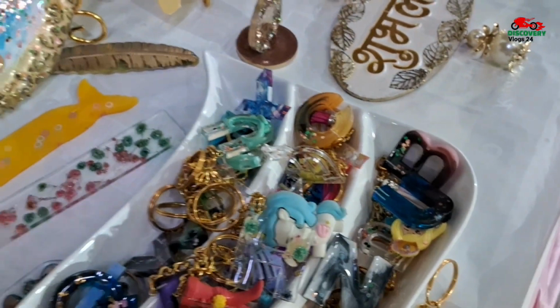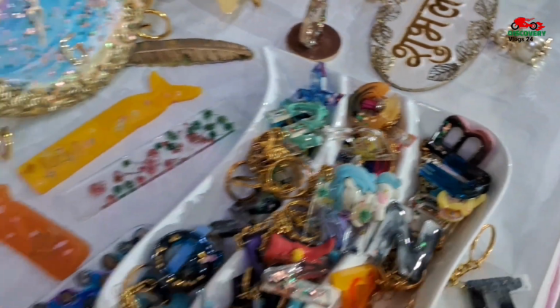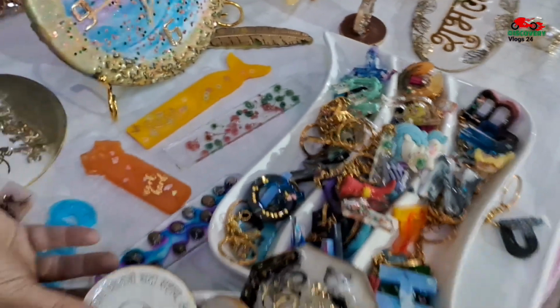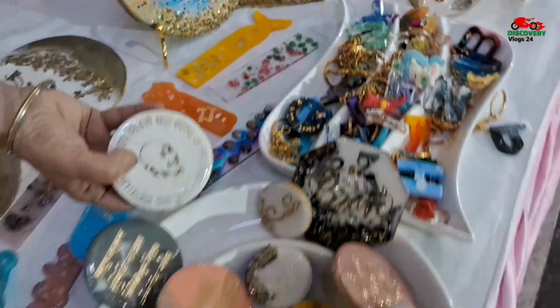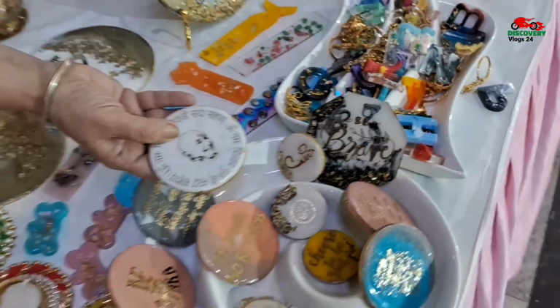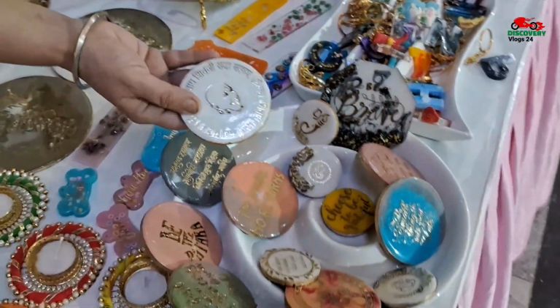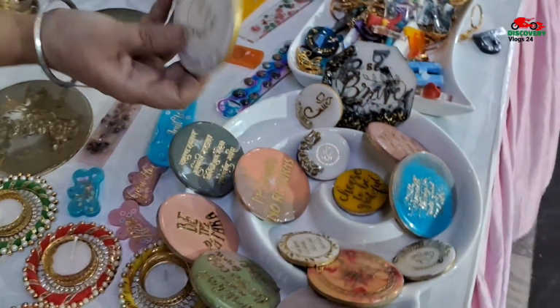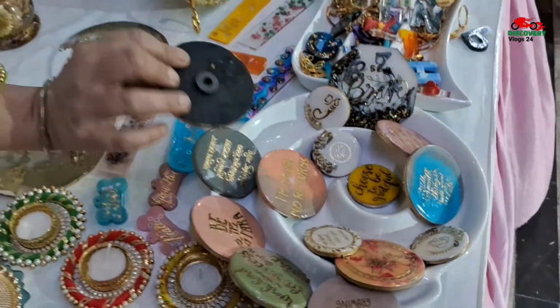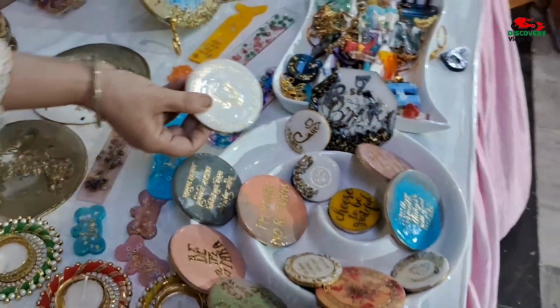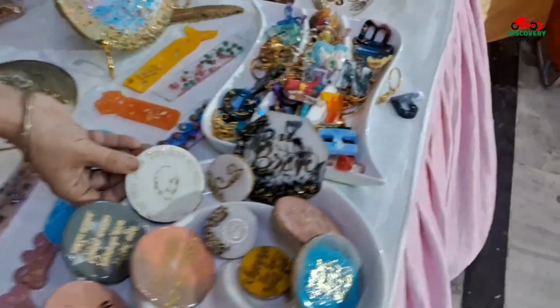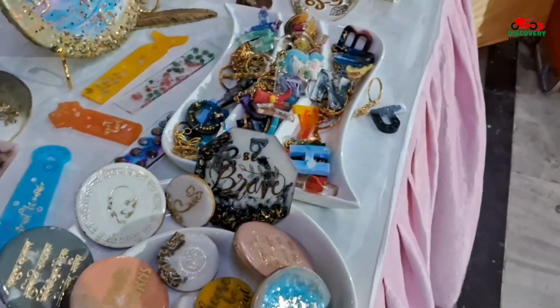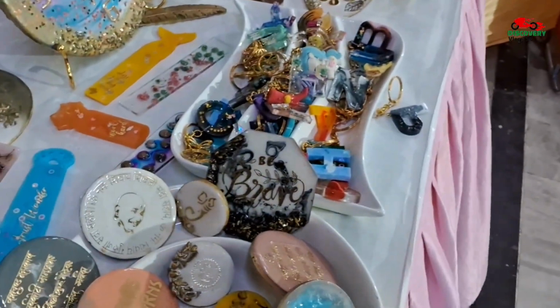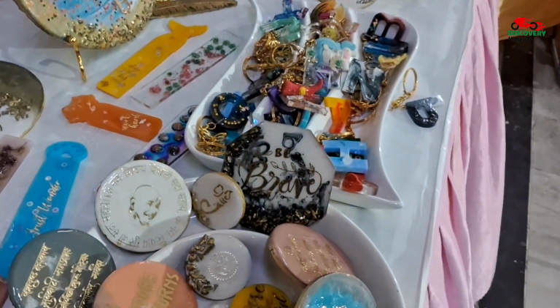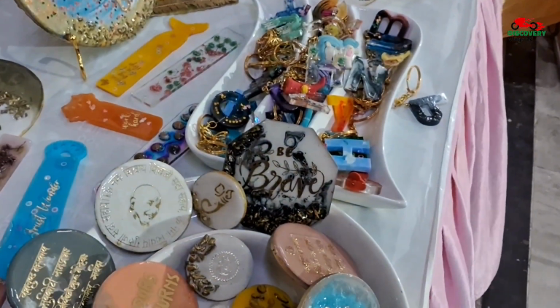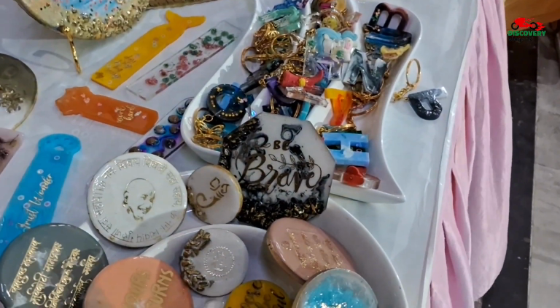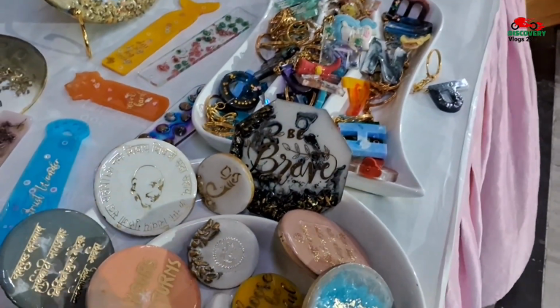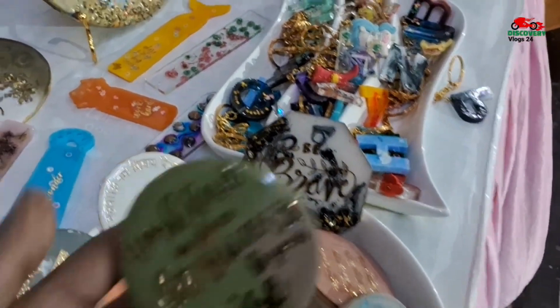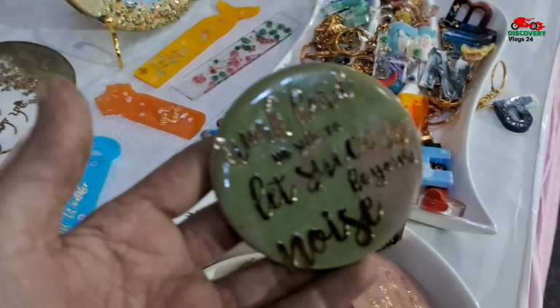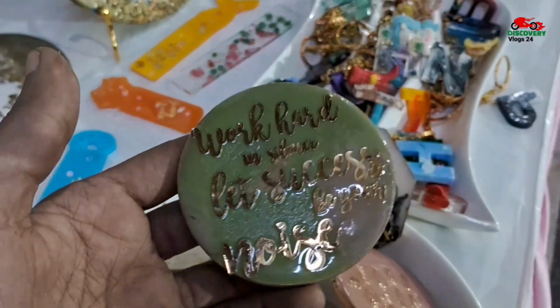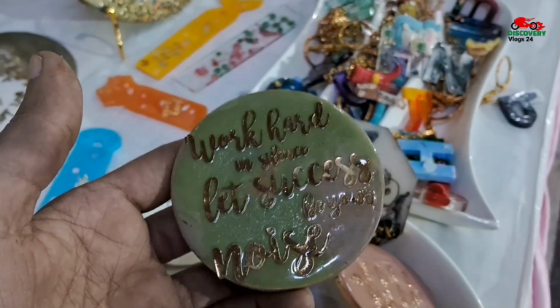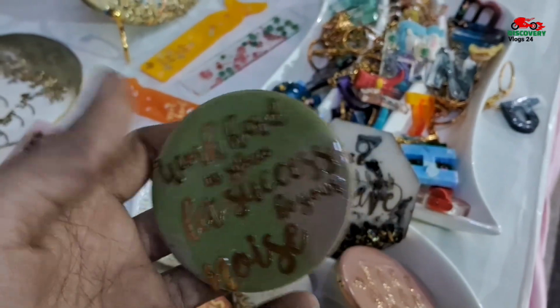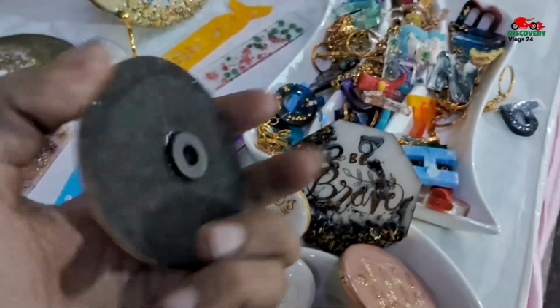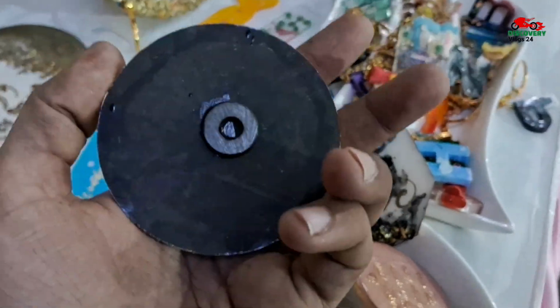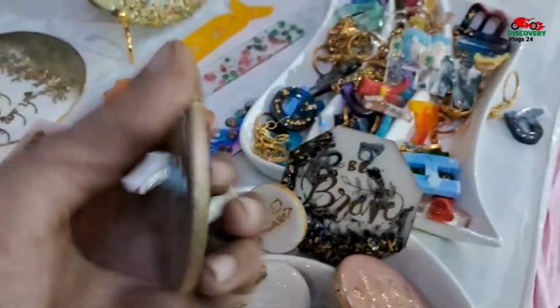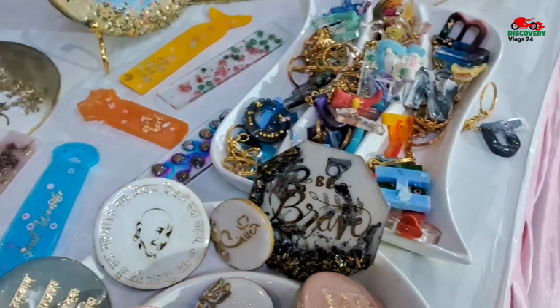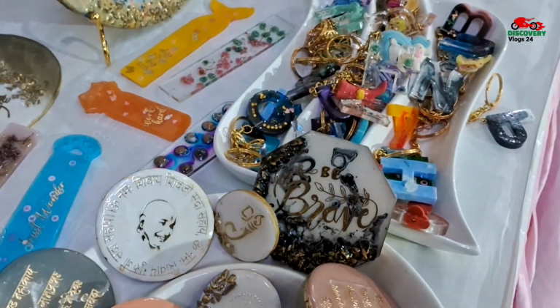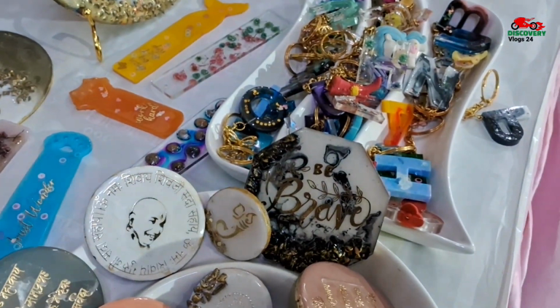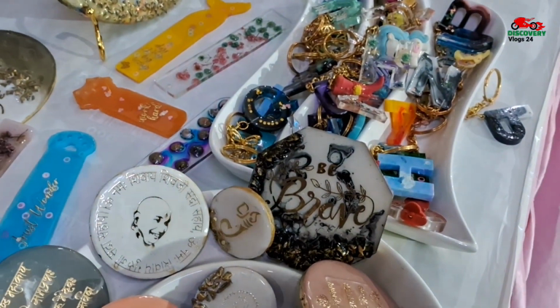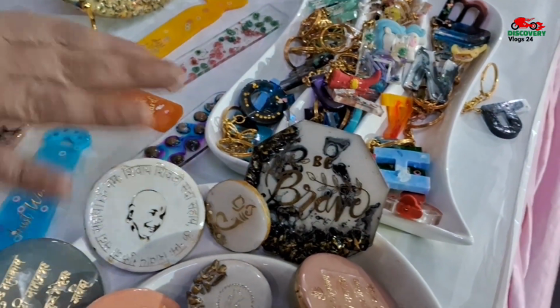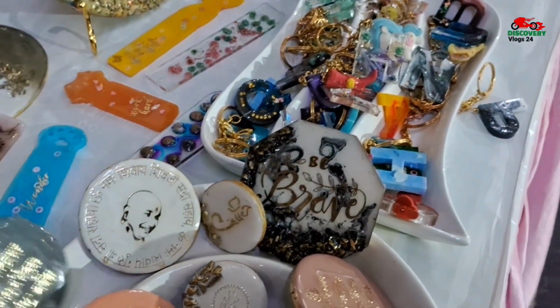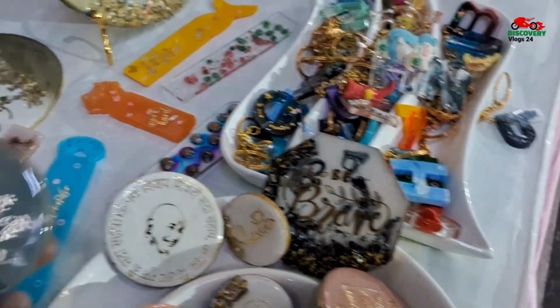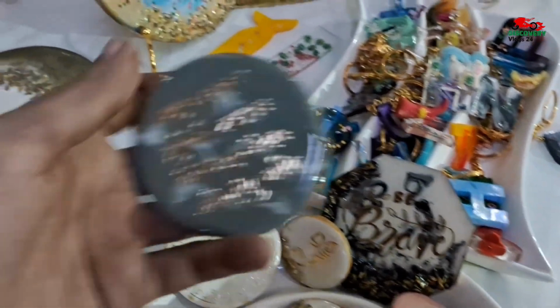Look, these are all fridge magnets. They can be put on the fridge. These are all 100 rupees.